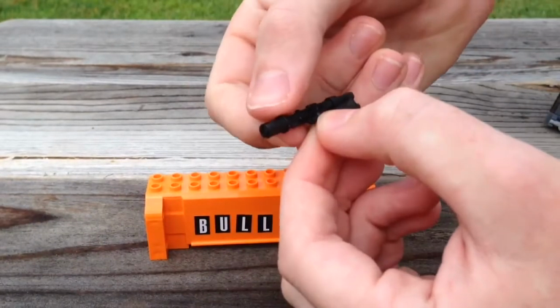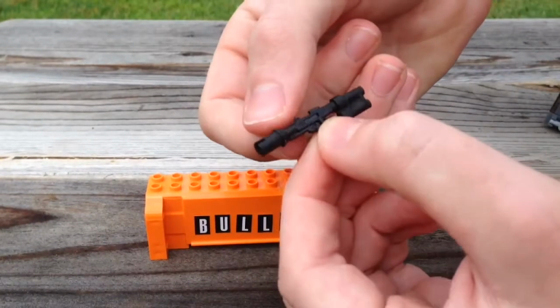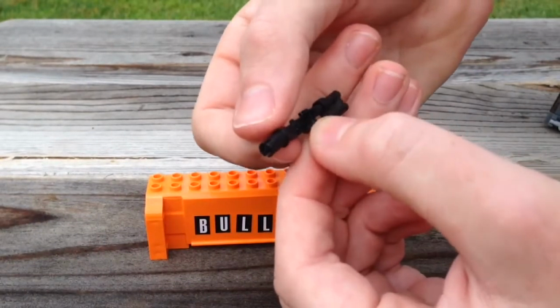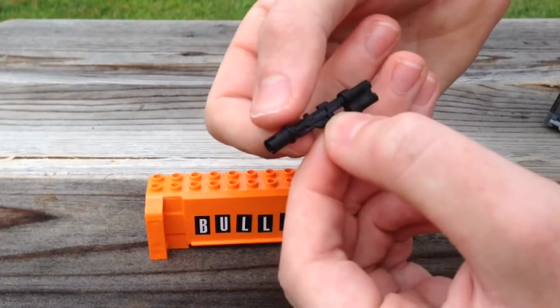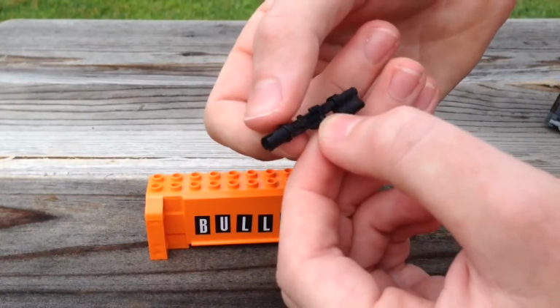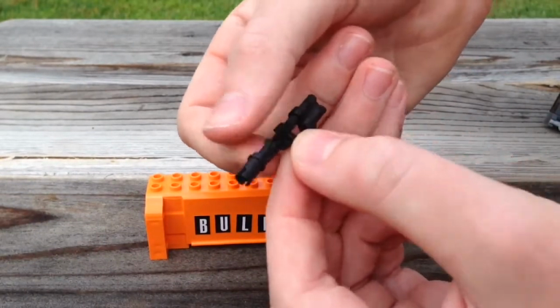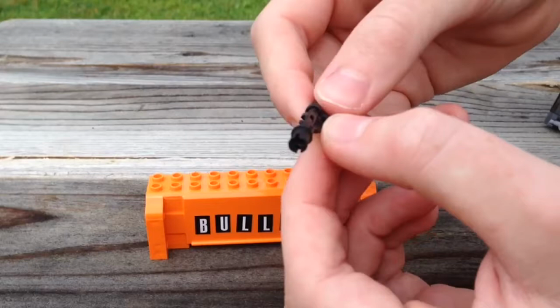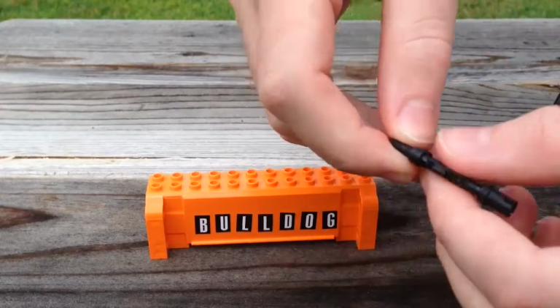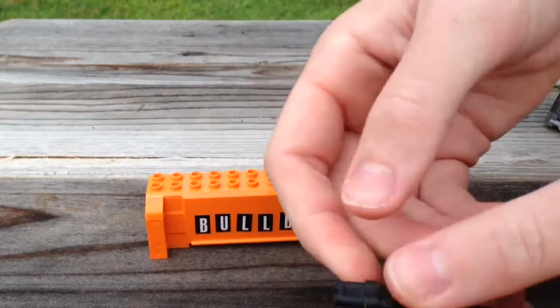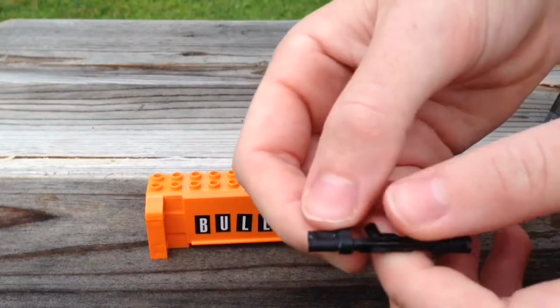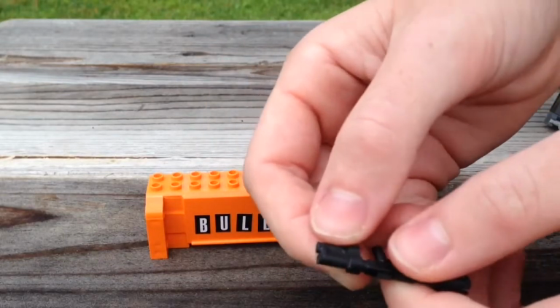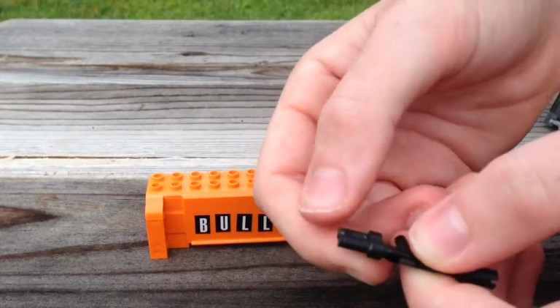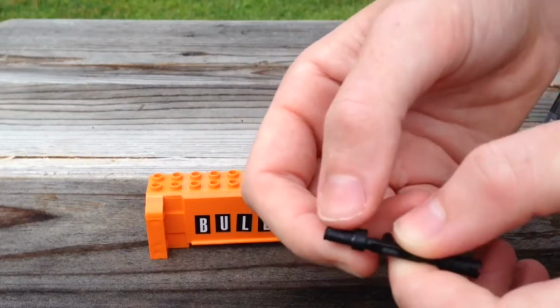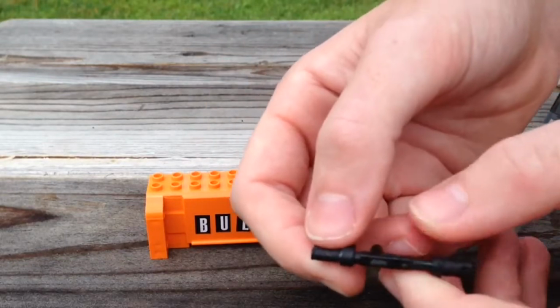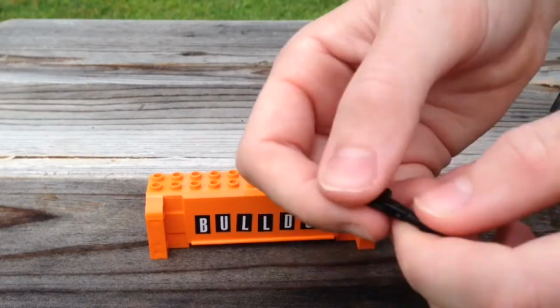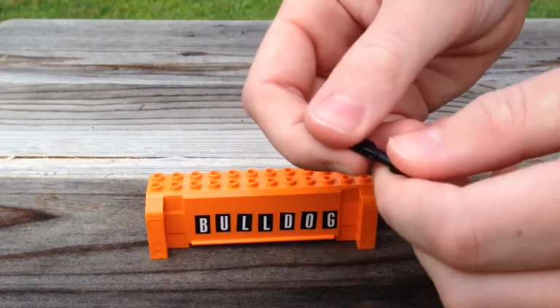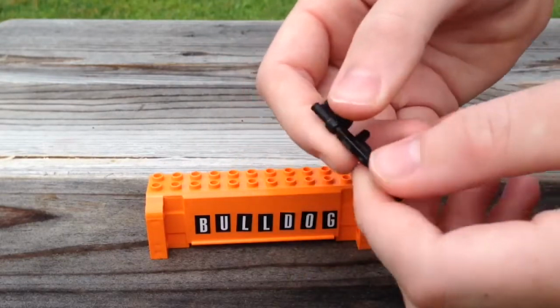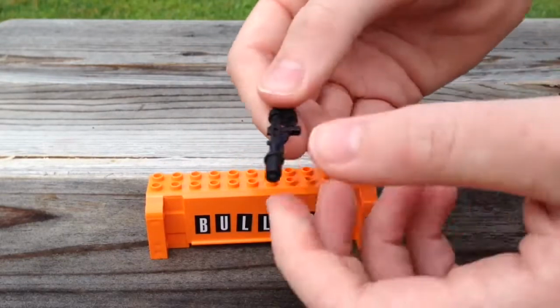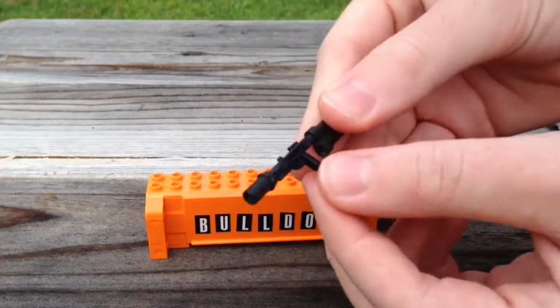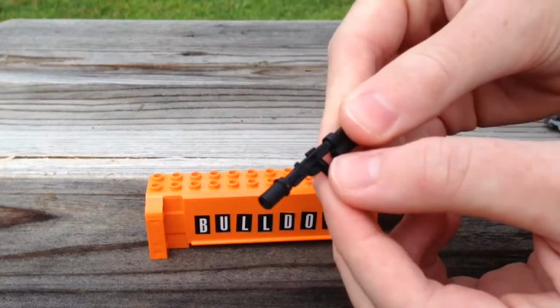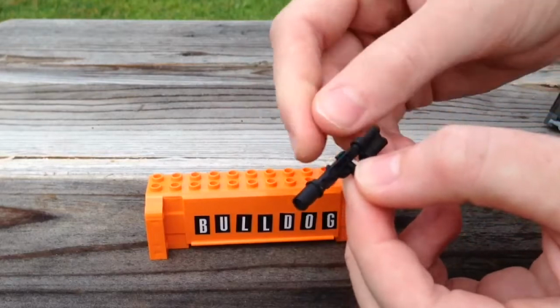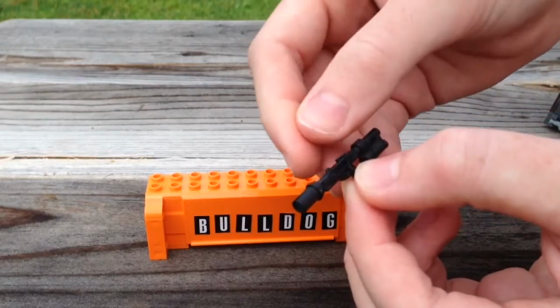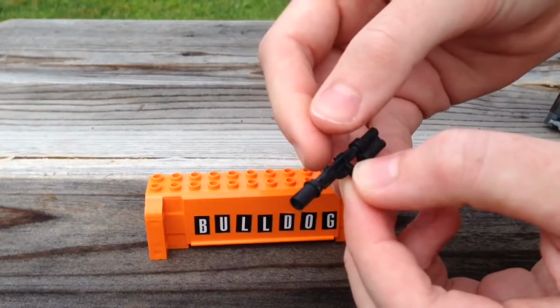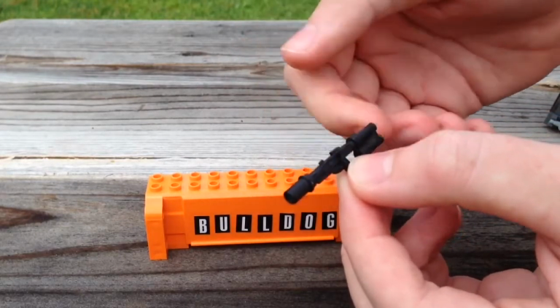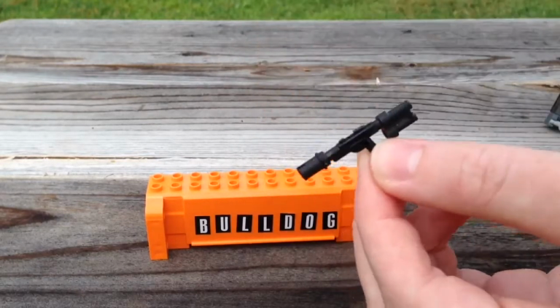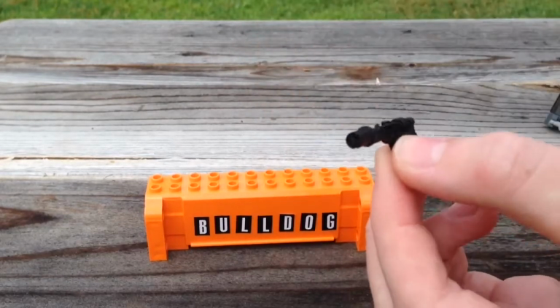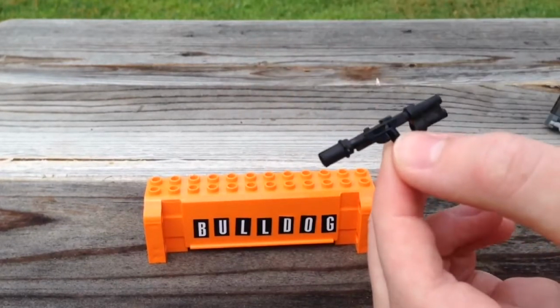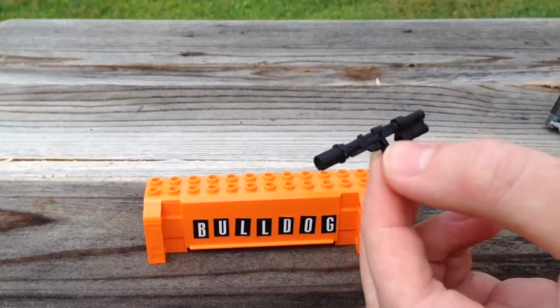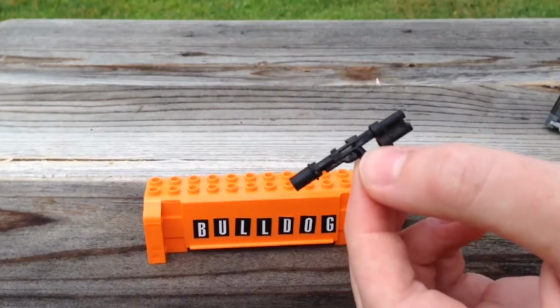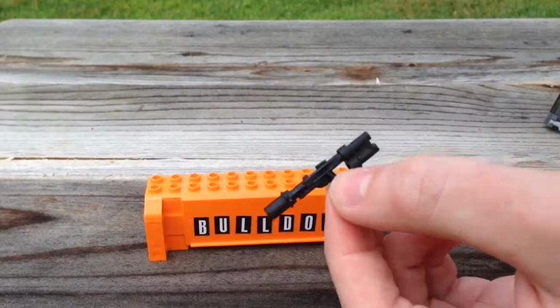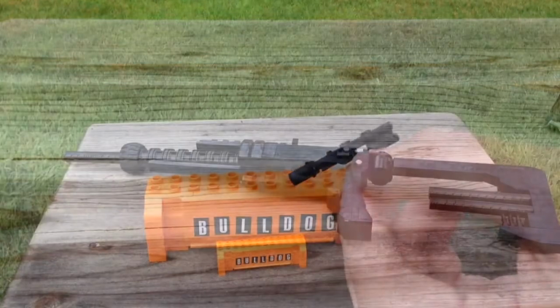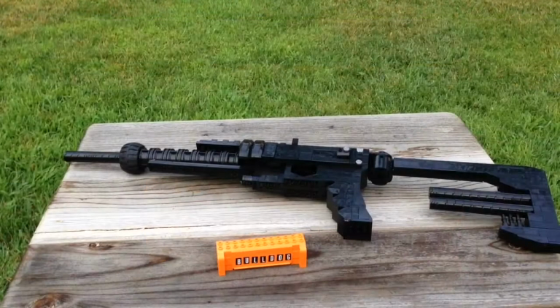This replica was made with a small Technic pin on the front that was painted black, binoculars that have been painted black as well, and I took a Star Wars blaster and sanded the scope off of the top. And that's it for the miniature version.